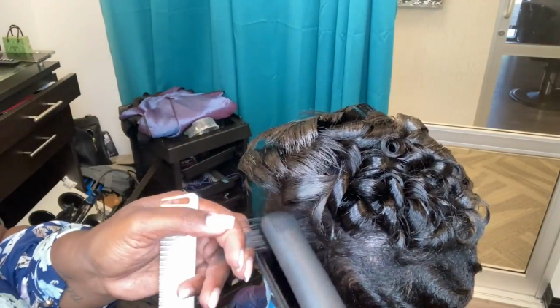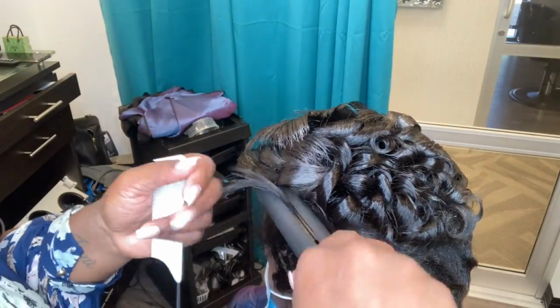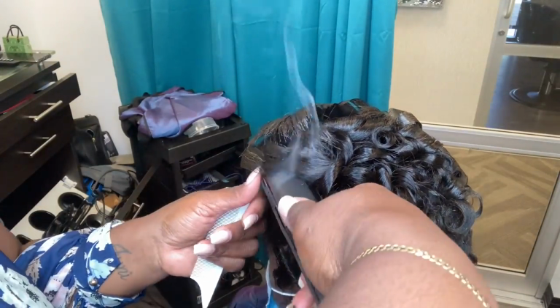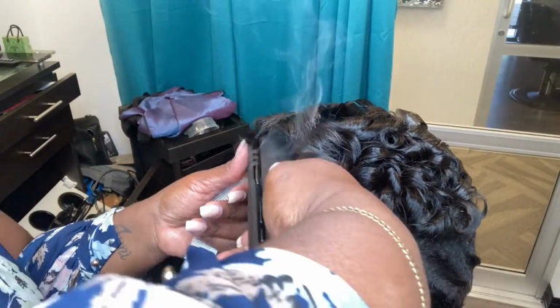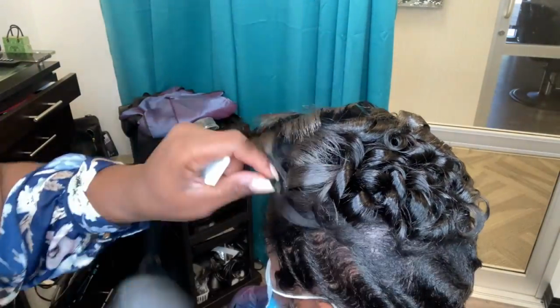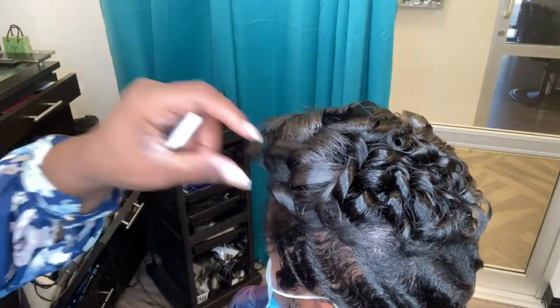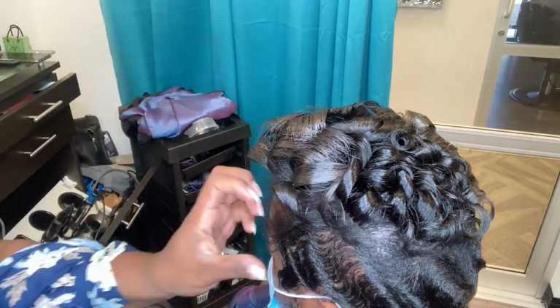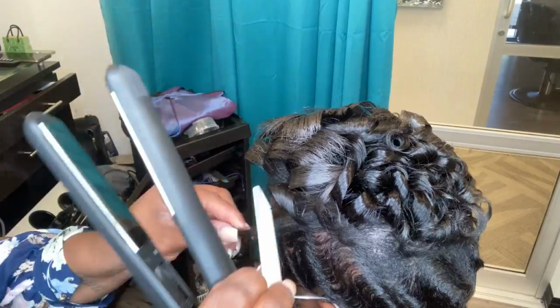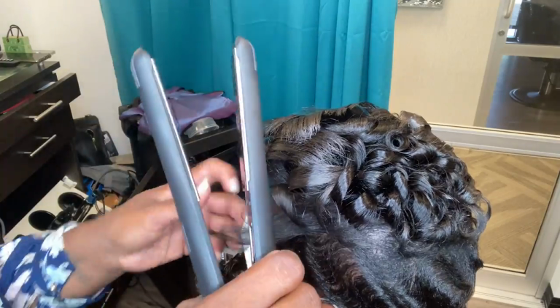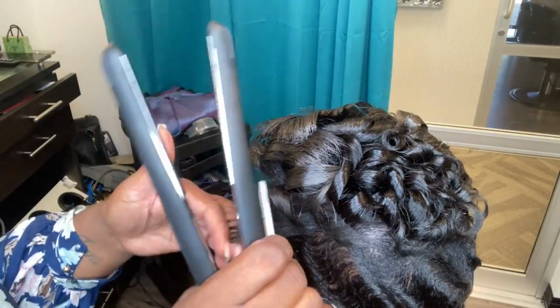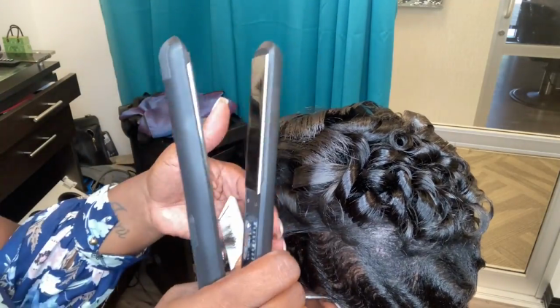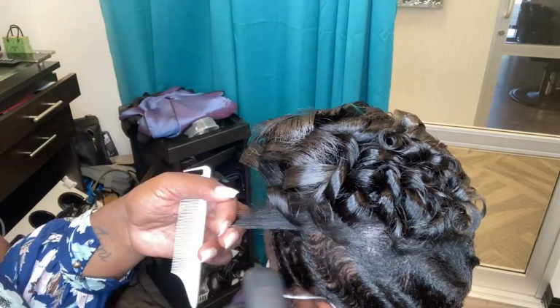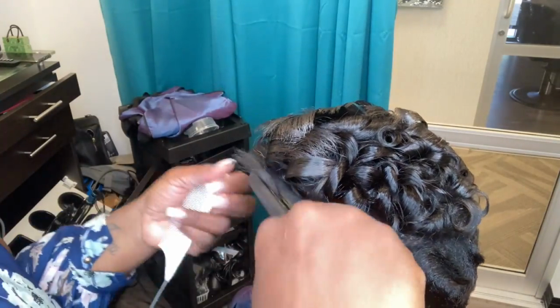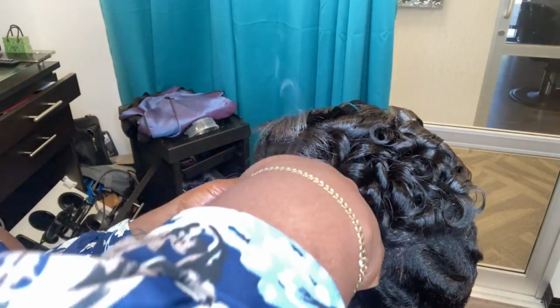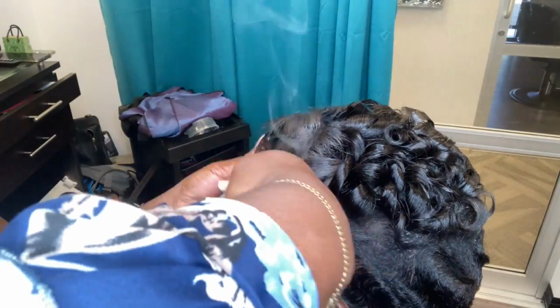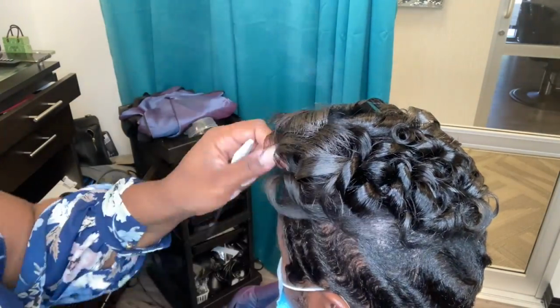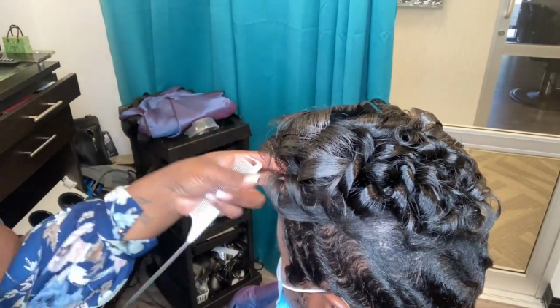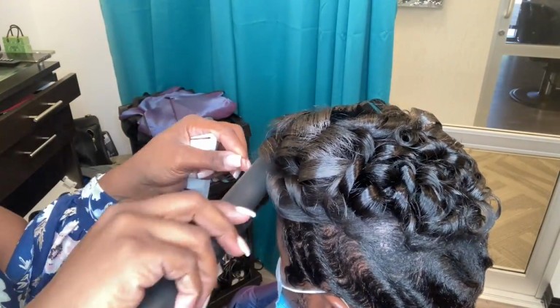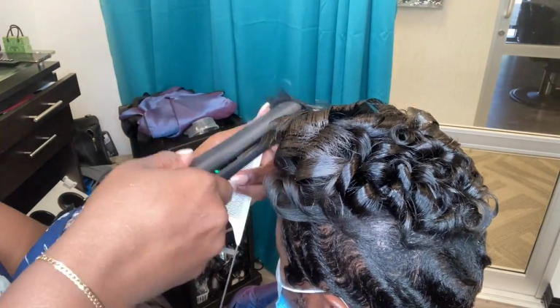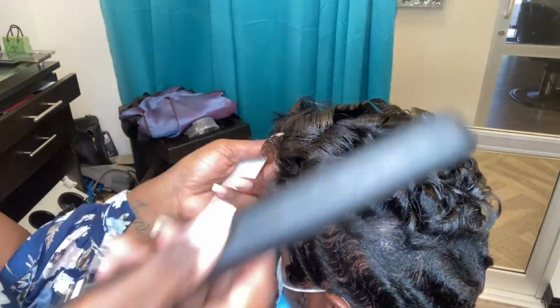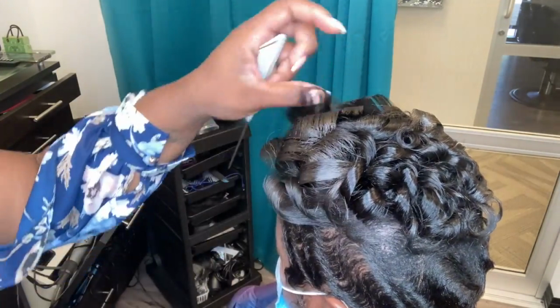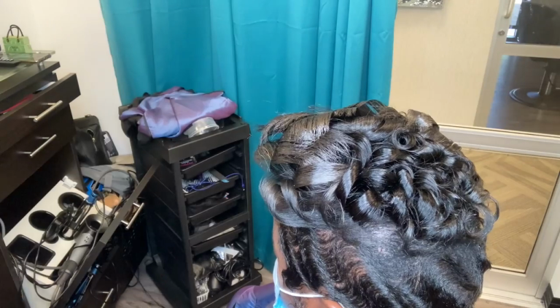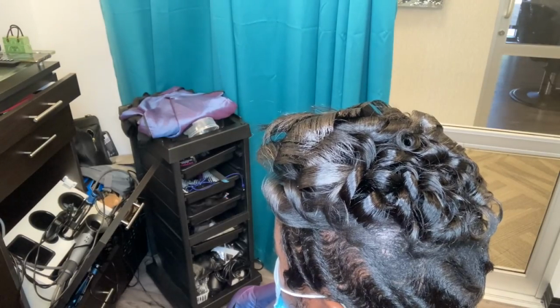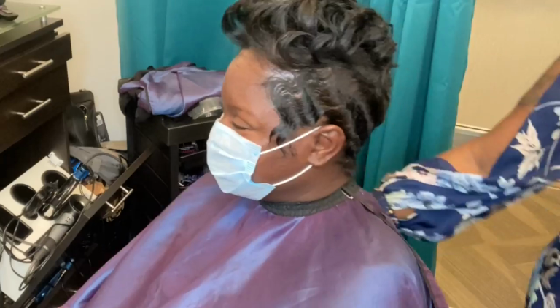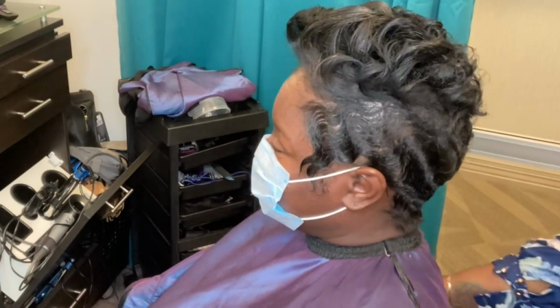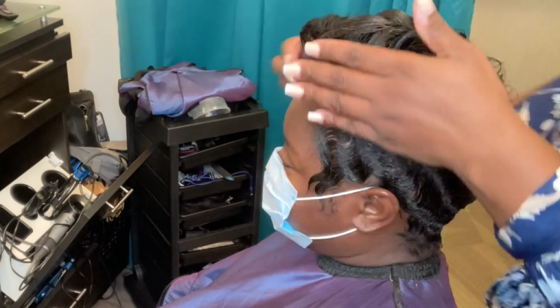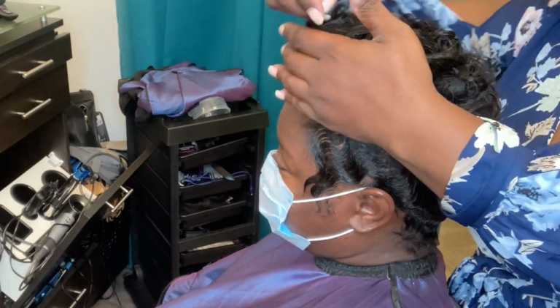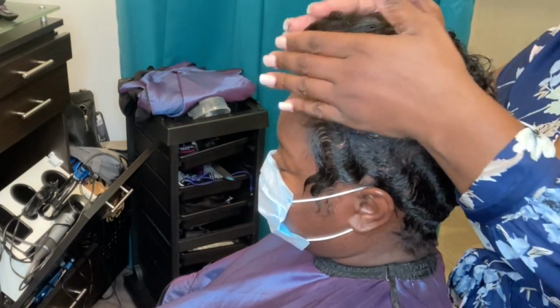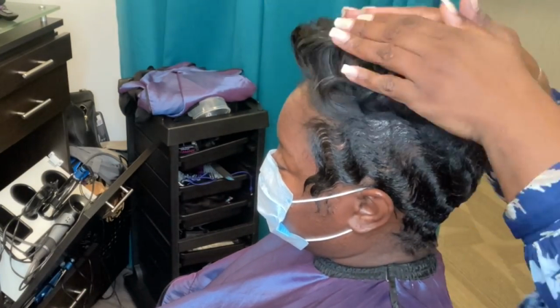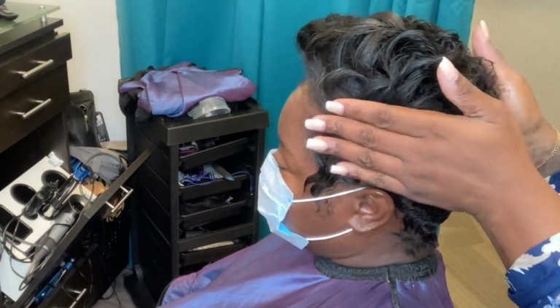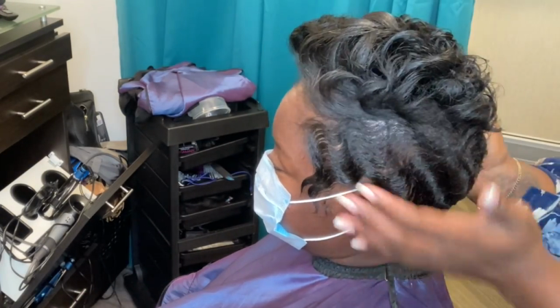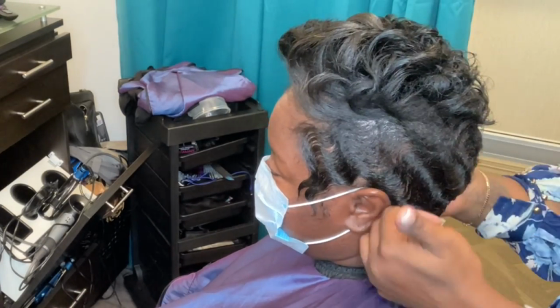At the end of this video, please don't forget to comment and tell me what you guys thought about this style on her. If you're new to my YouTube, go ahead and hit that subscribe button and thumbs up this video. Thanks for watching.